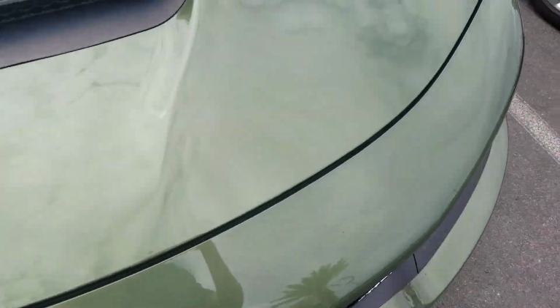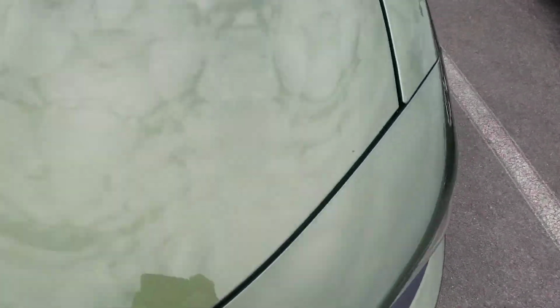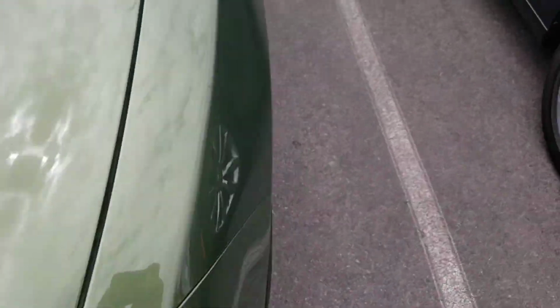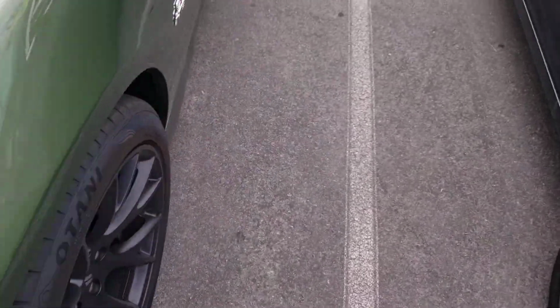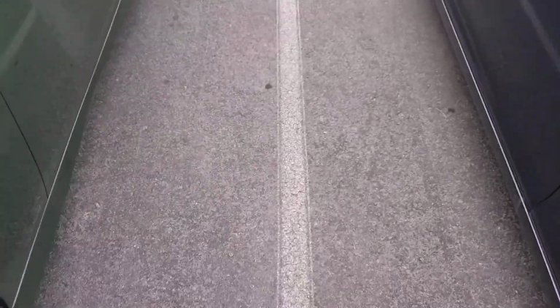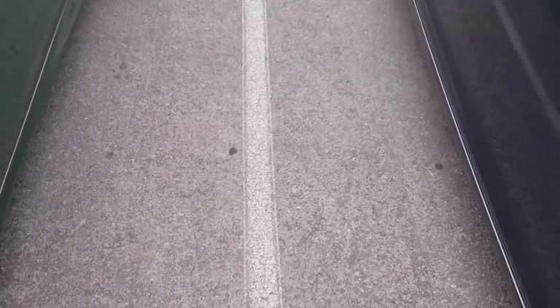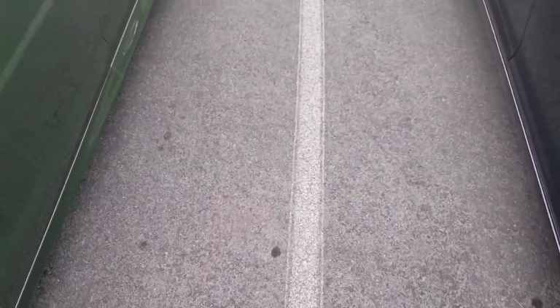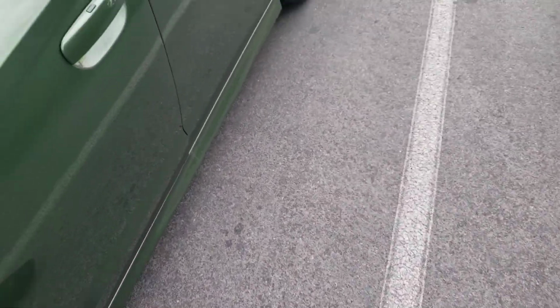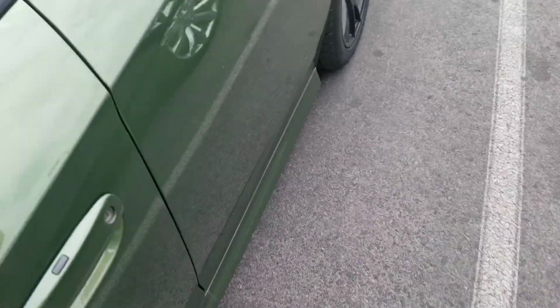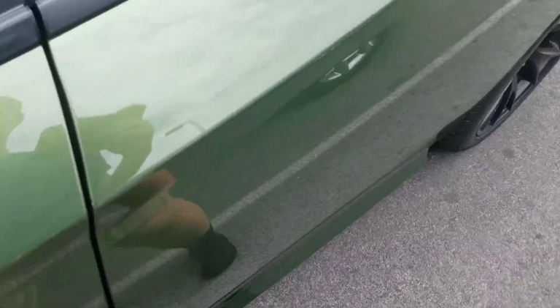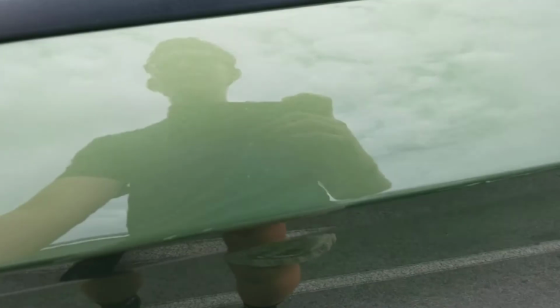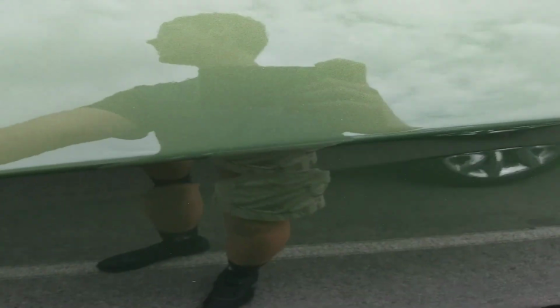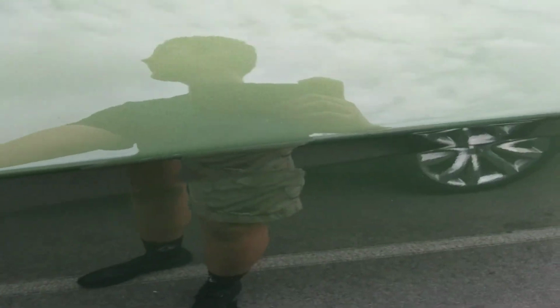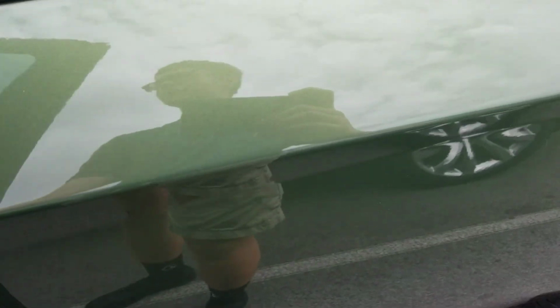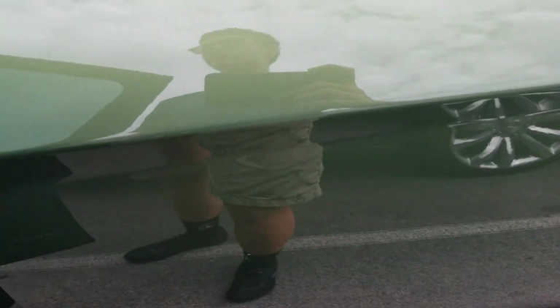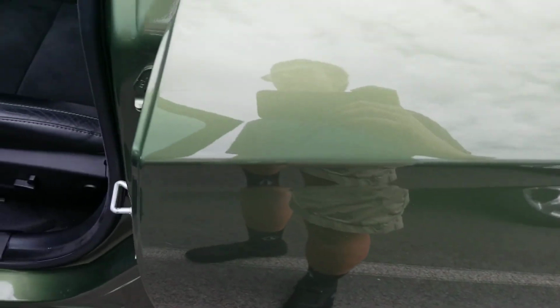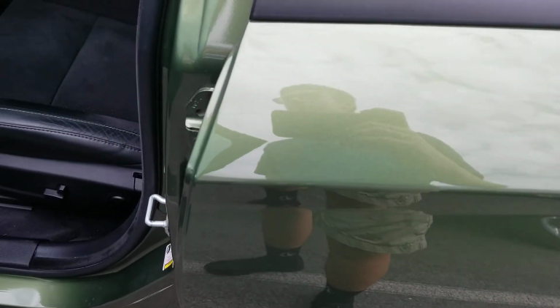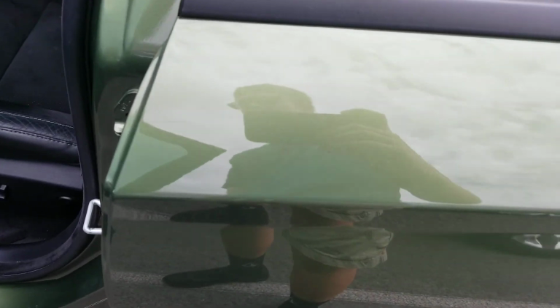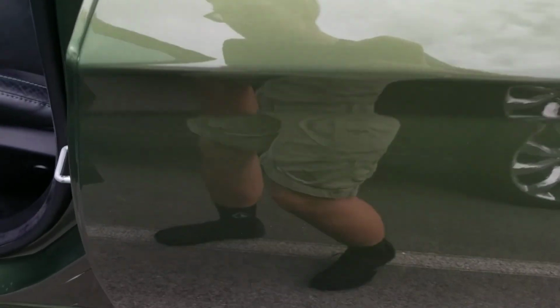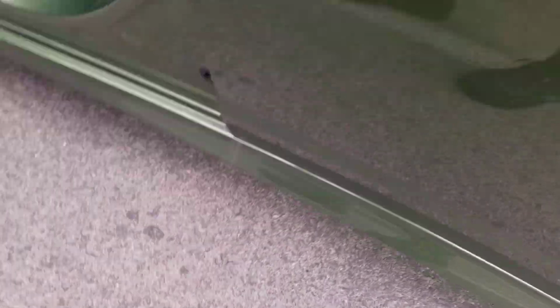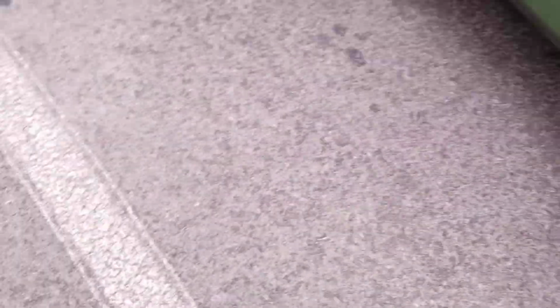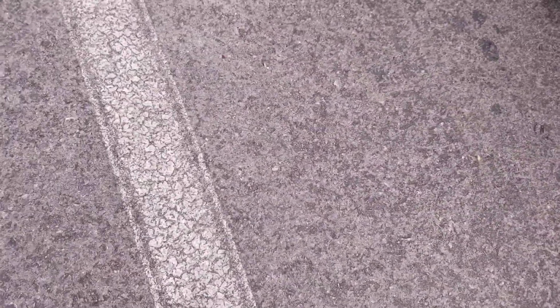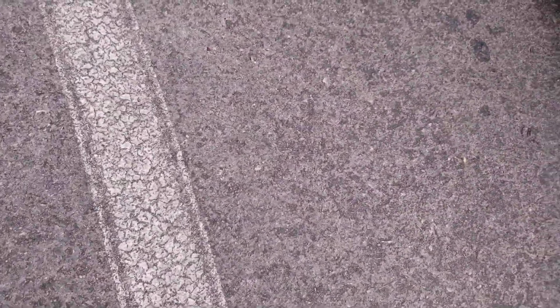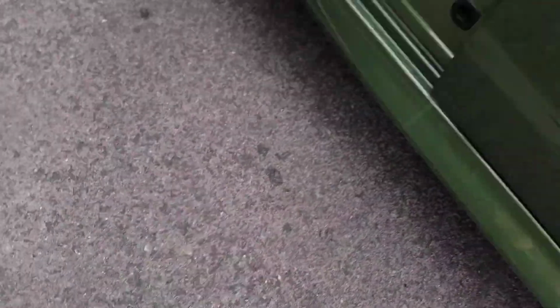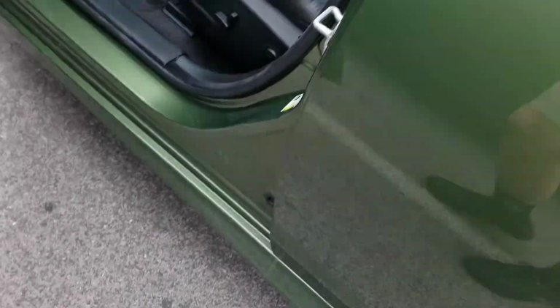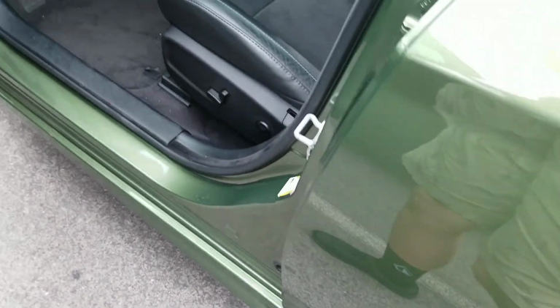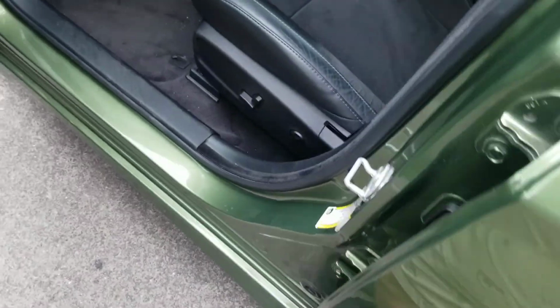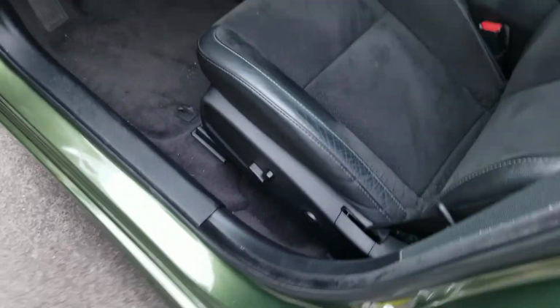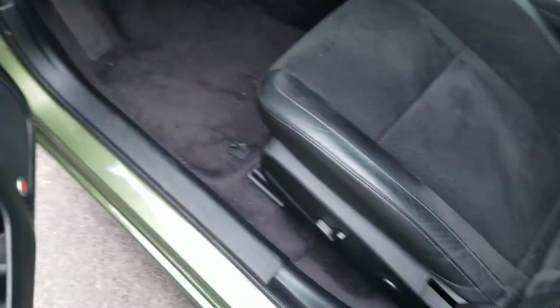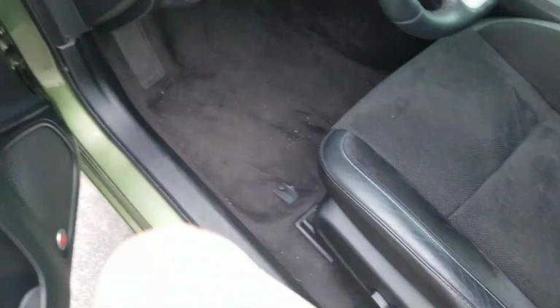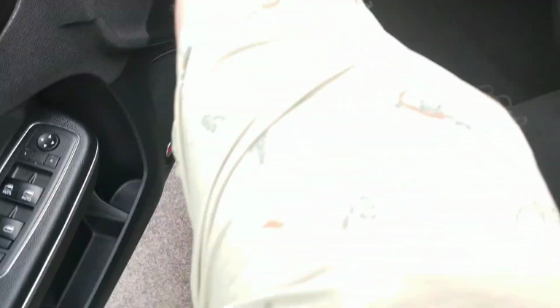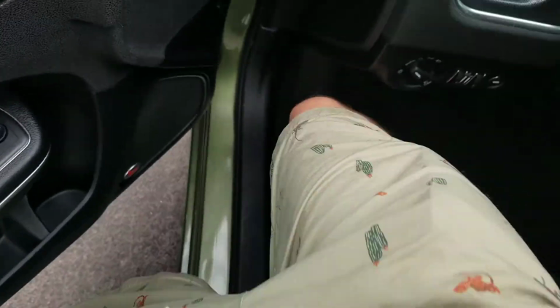It comes in with the Hemi — 5.7 liter V8 Hemi. This vehicle was manufactured in March of 2018. So now let's take a look inside.